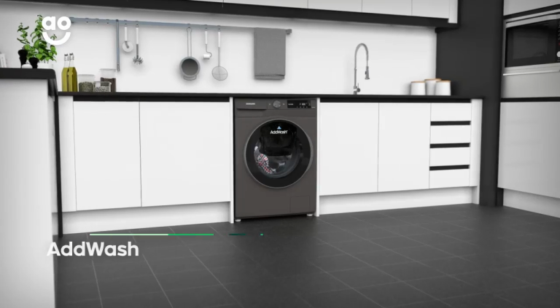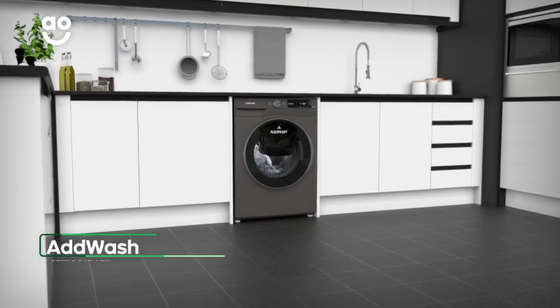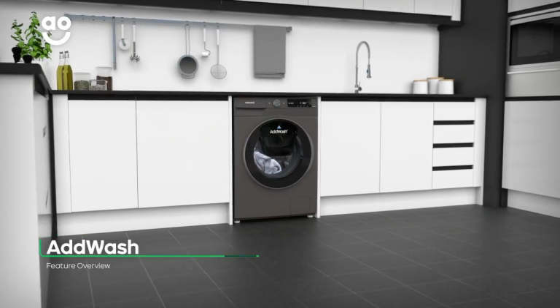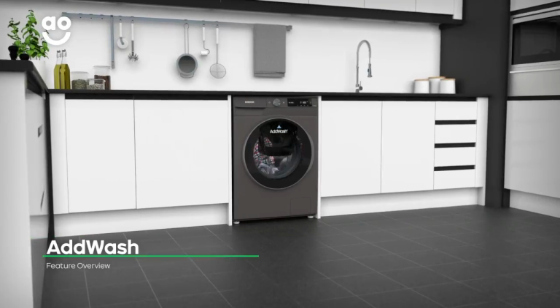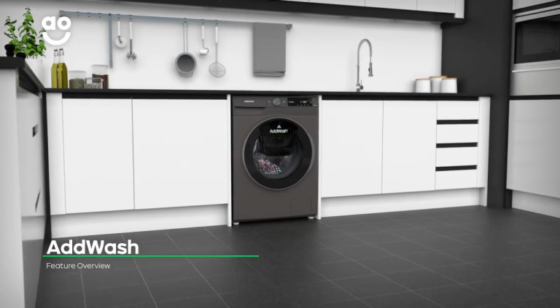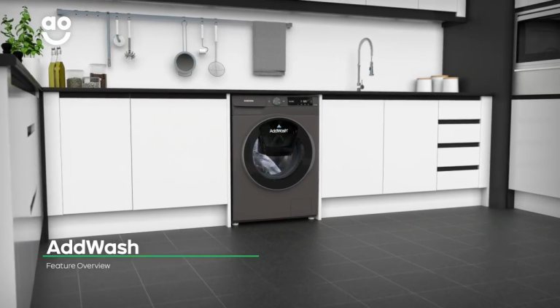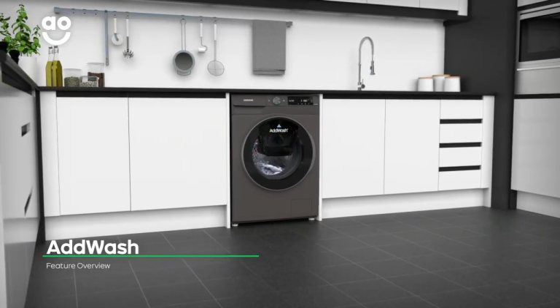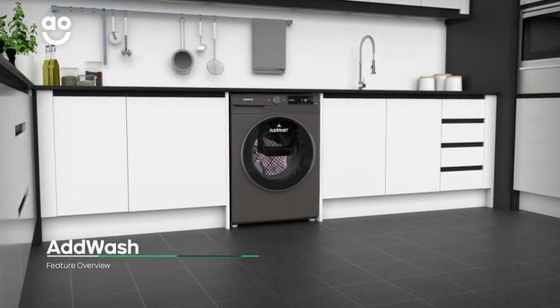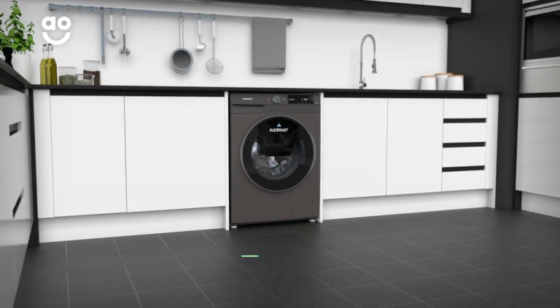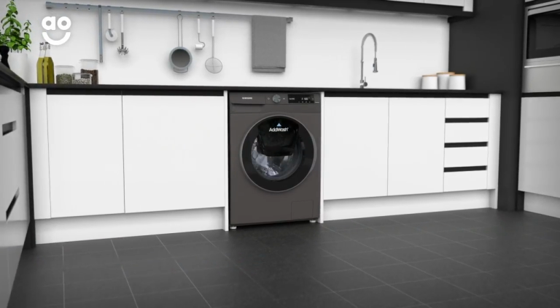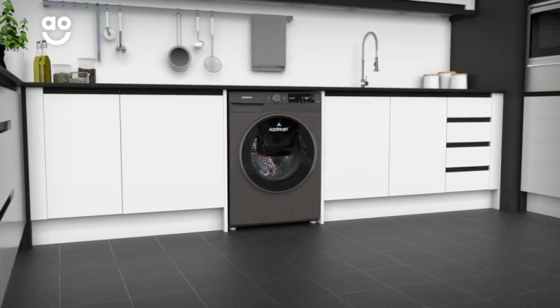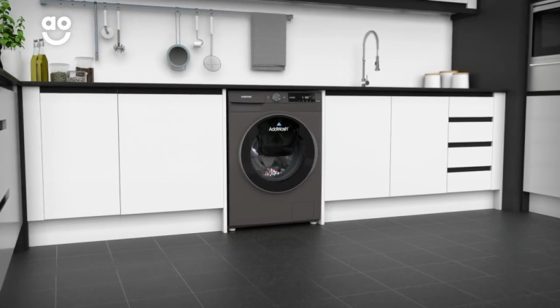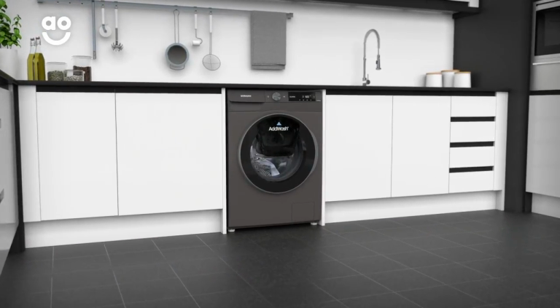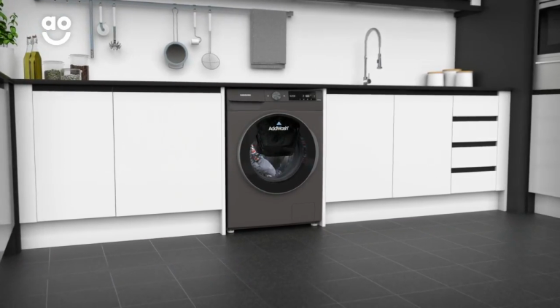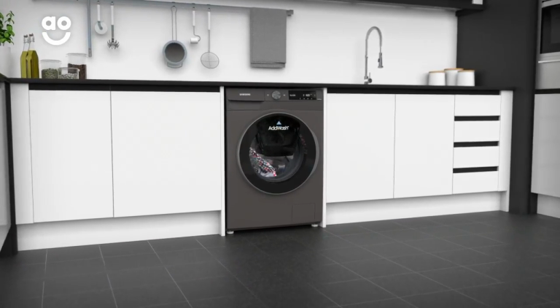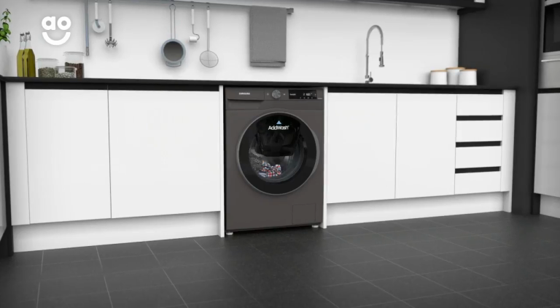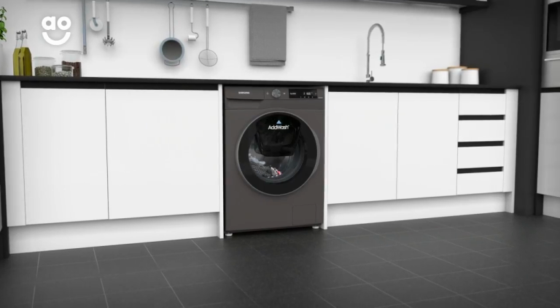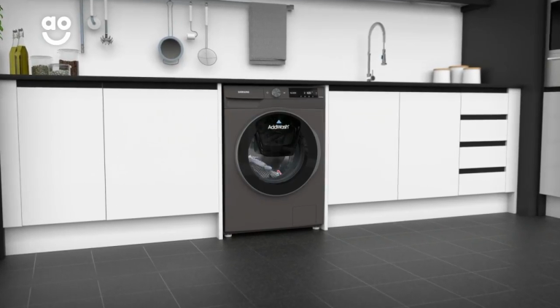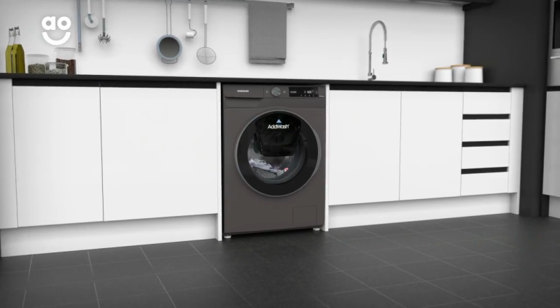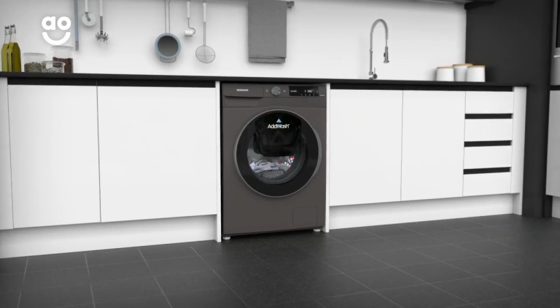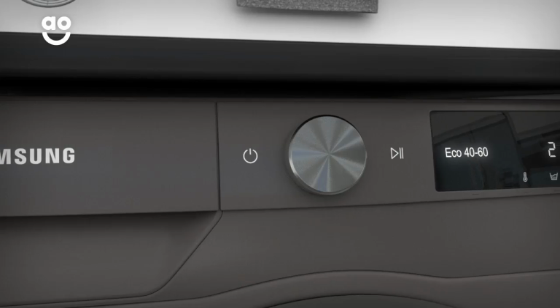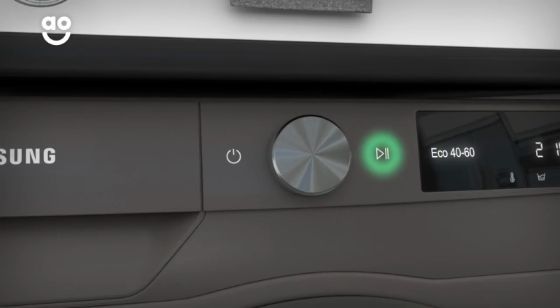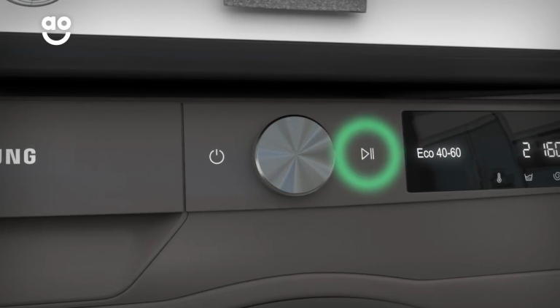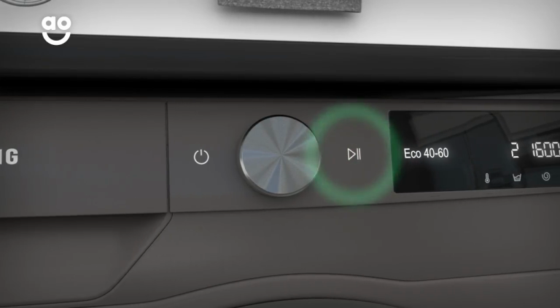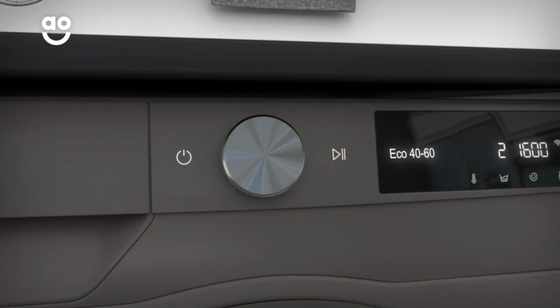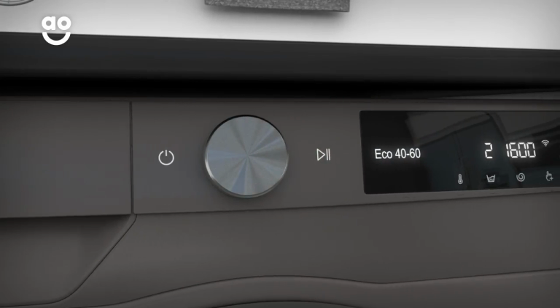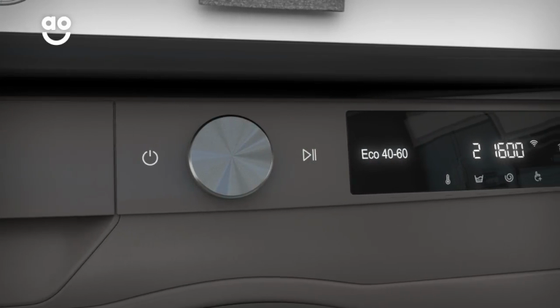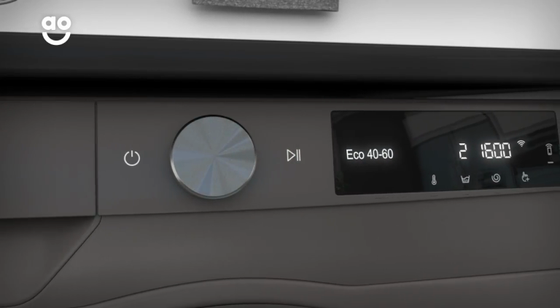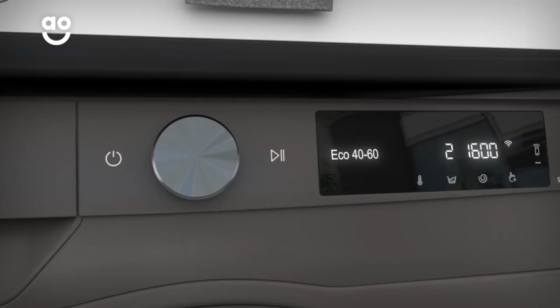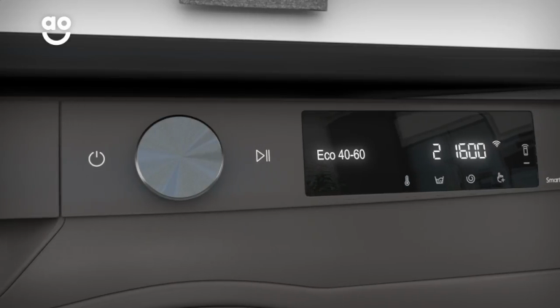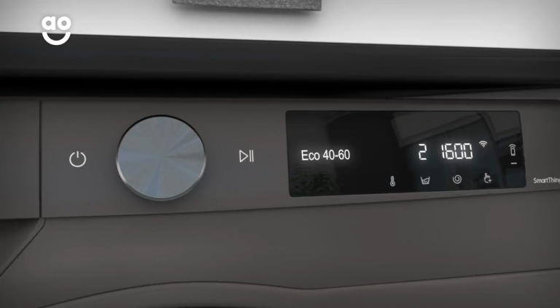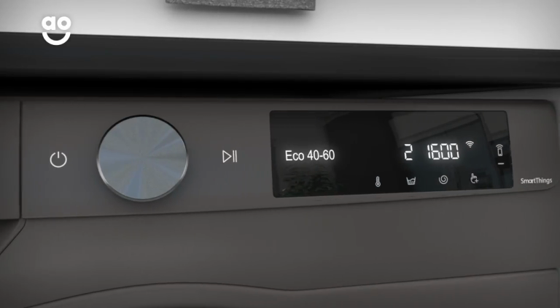What makes this model unique is Samsung's AdWash door, which is a convenient mini door that lets you add to the wash during the wash. Simply pause the program and open the door to add that lost sock or extra softener.